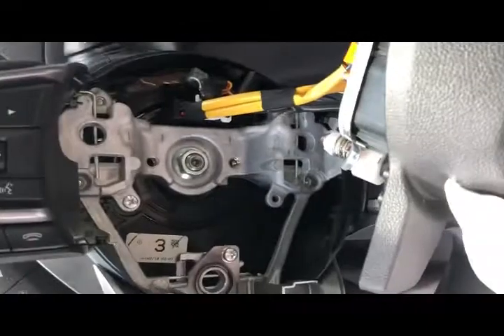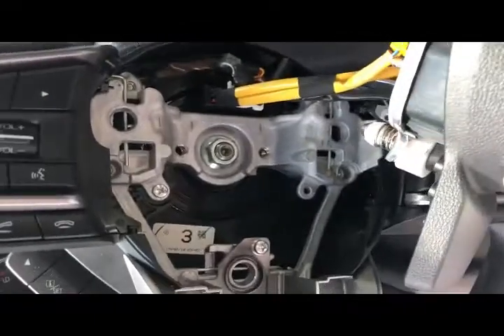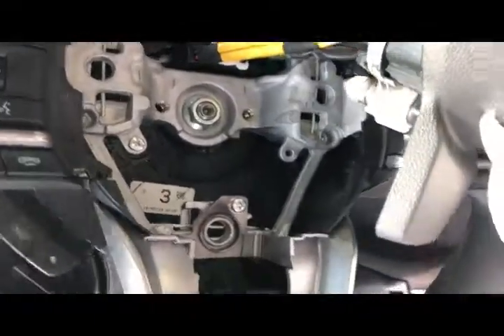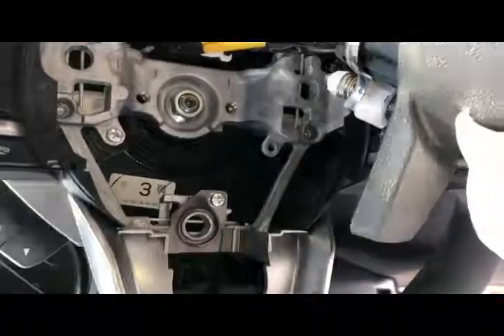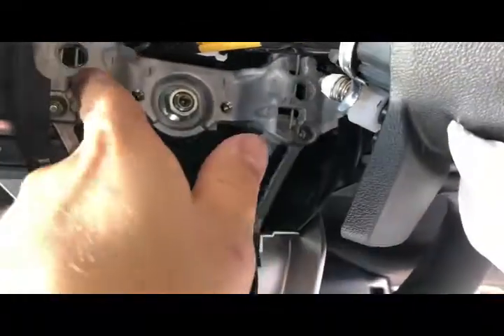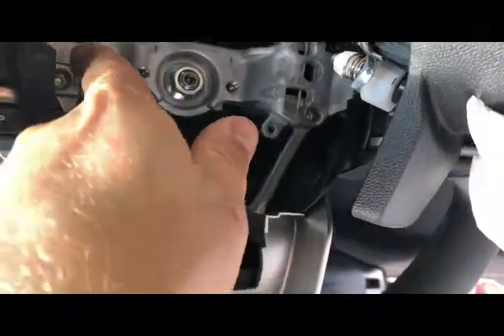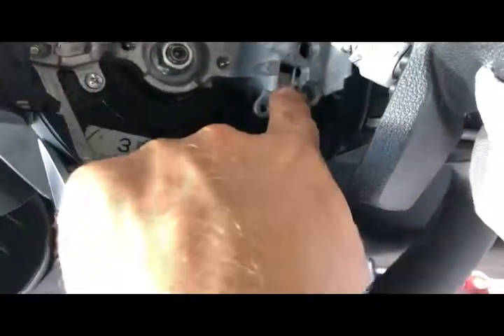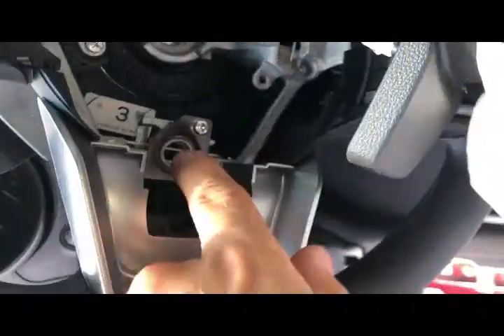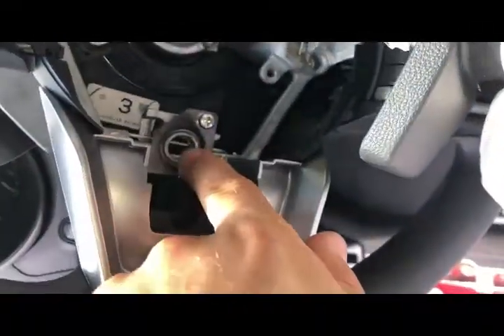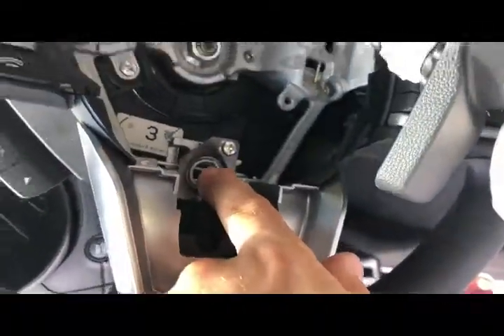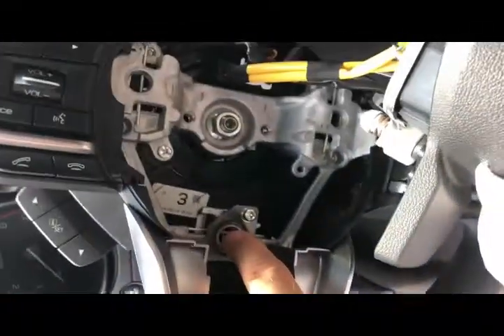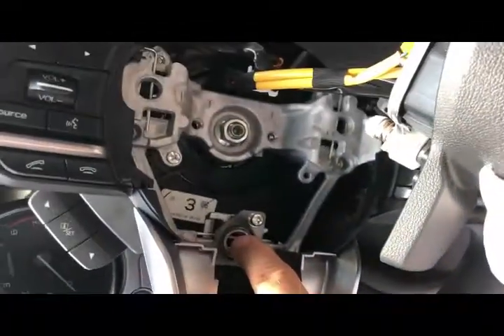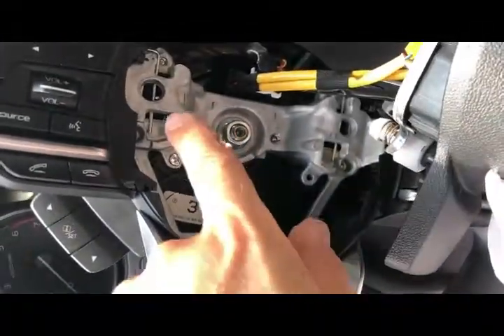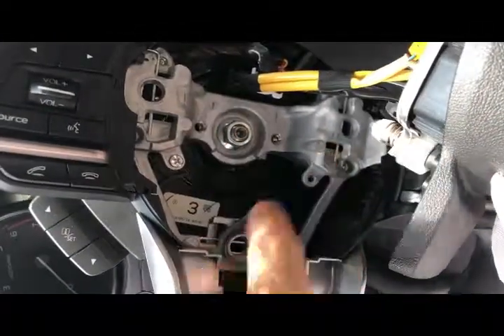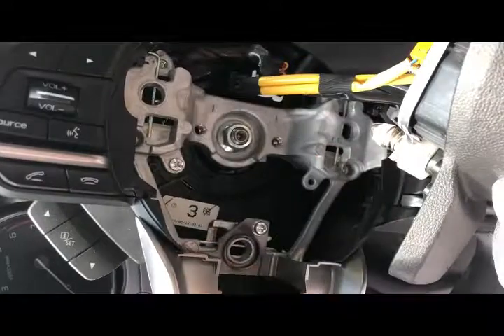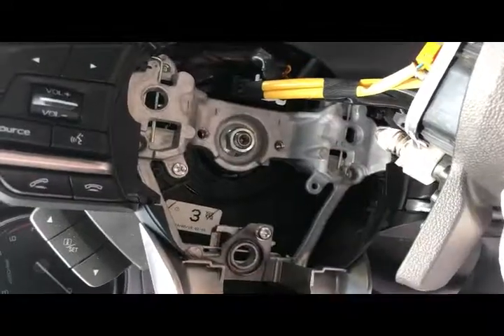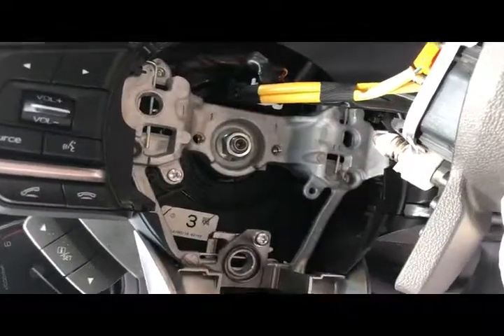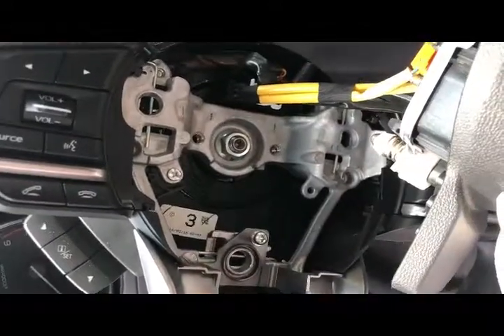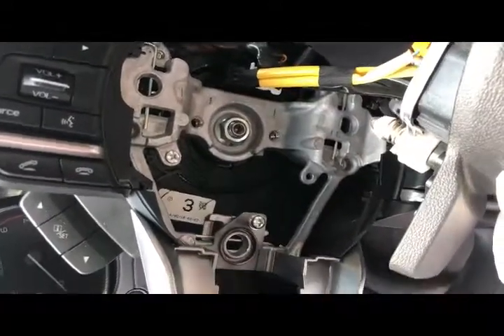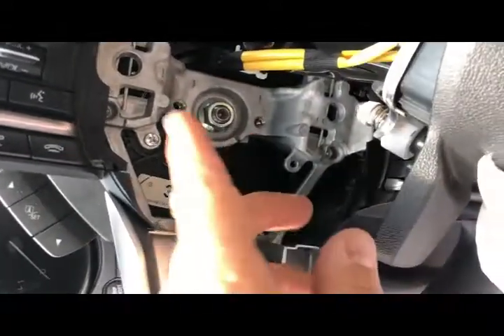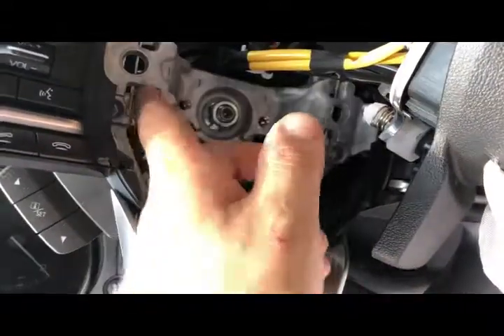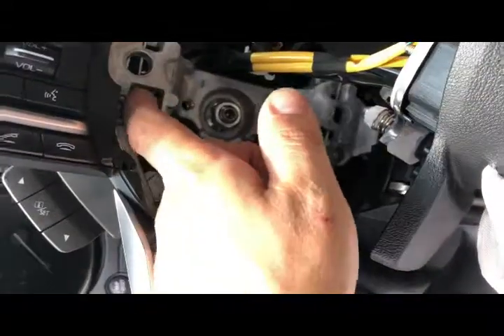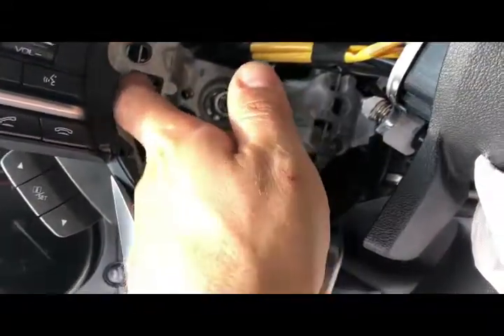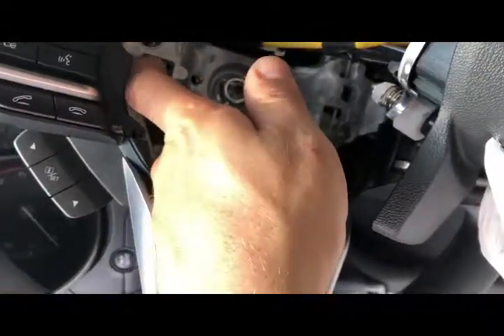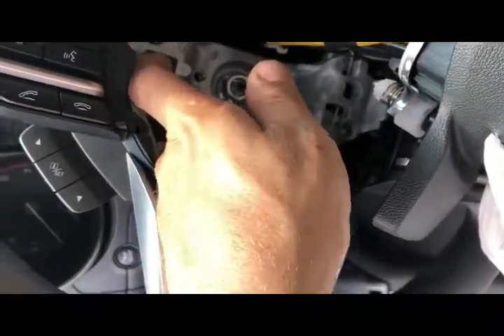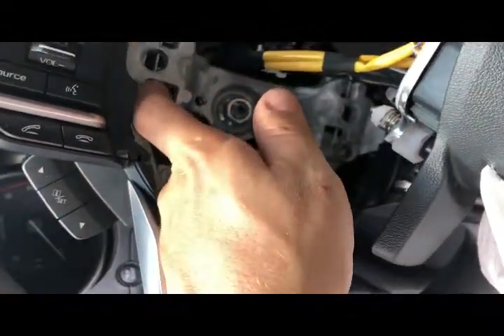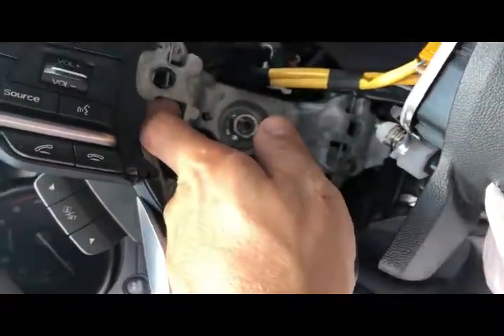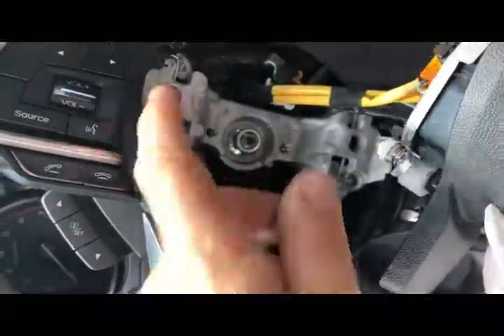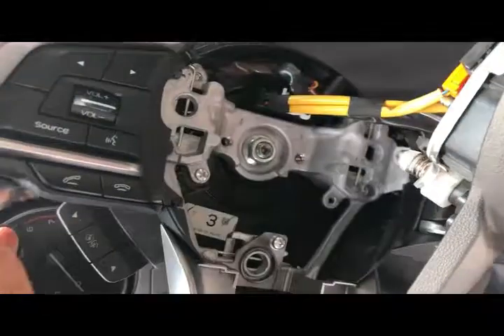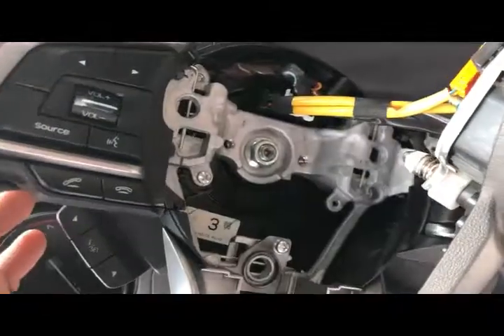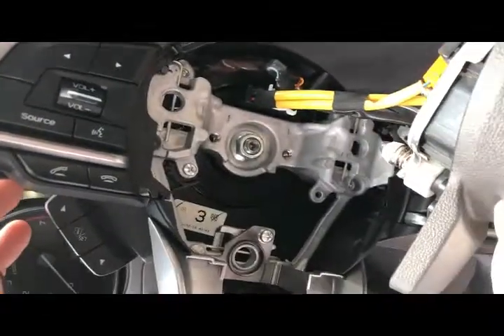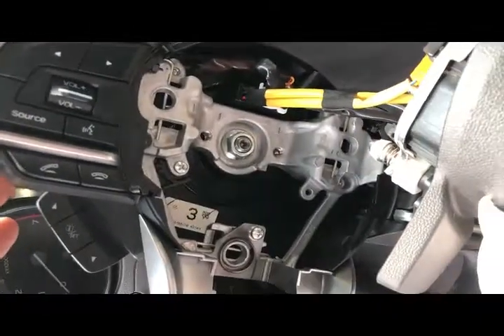As you can see, there are one, two, and three springs. They hold the airbag together, so when you push on them it releases the airbag.